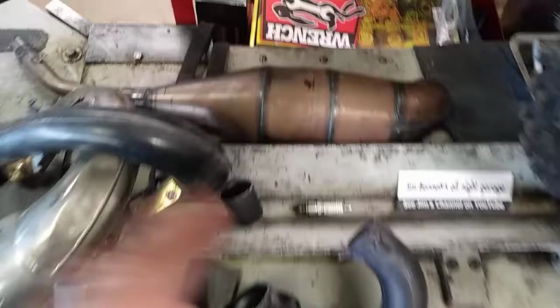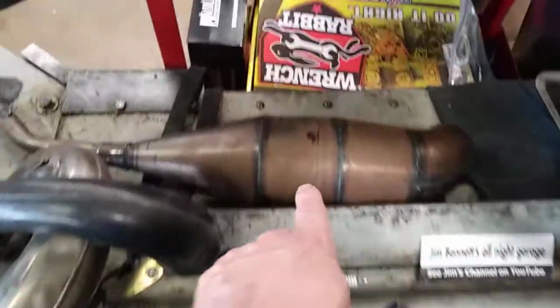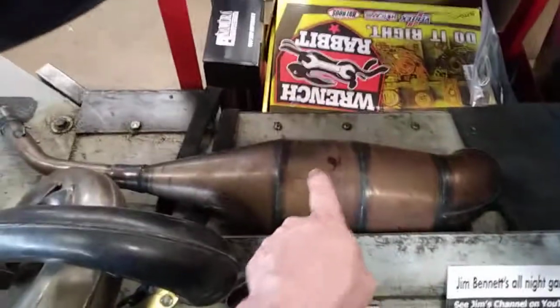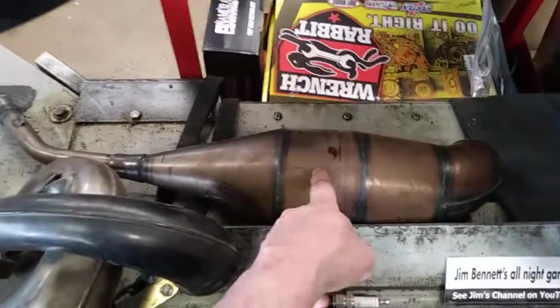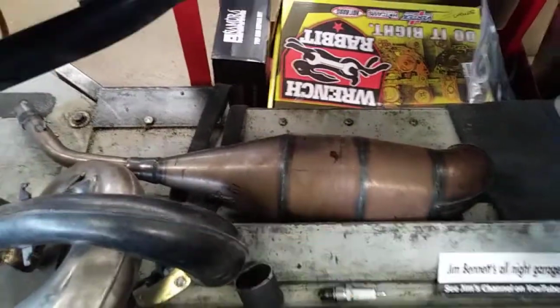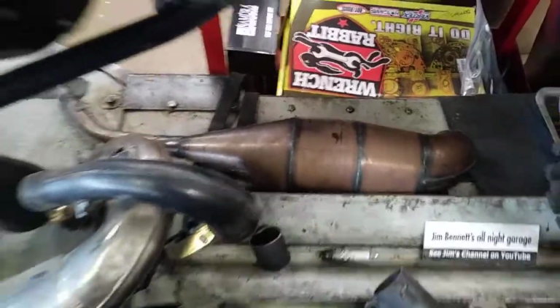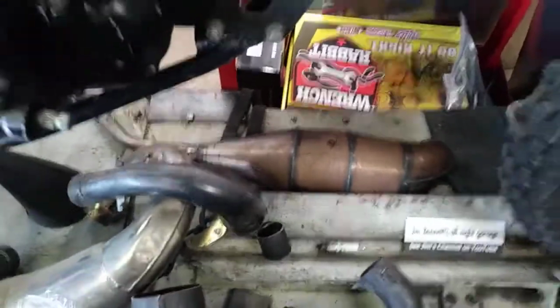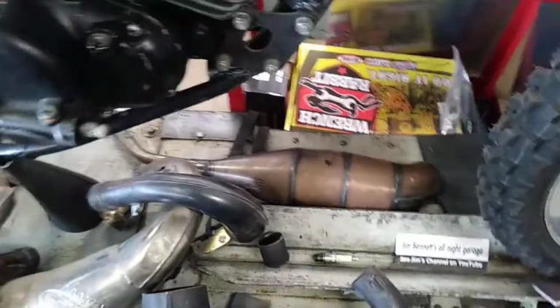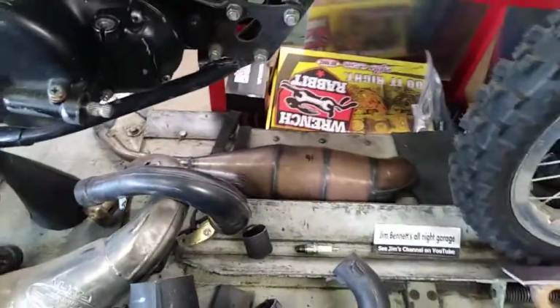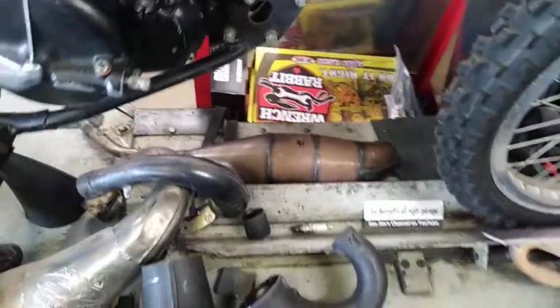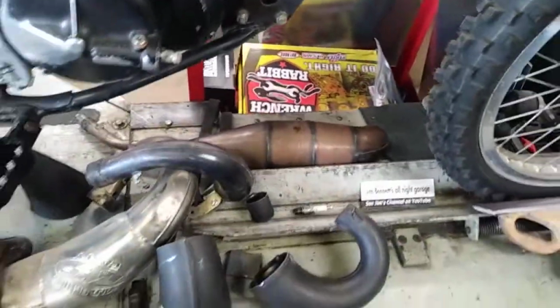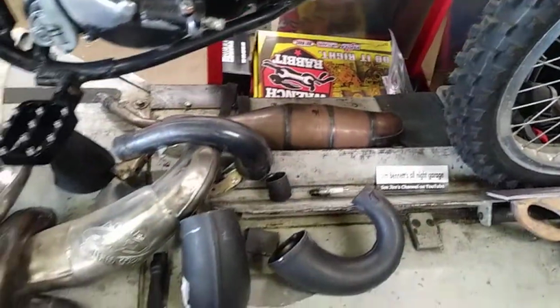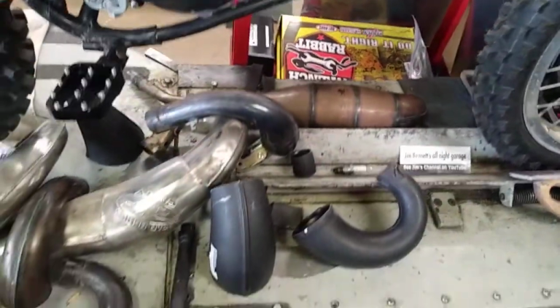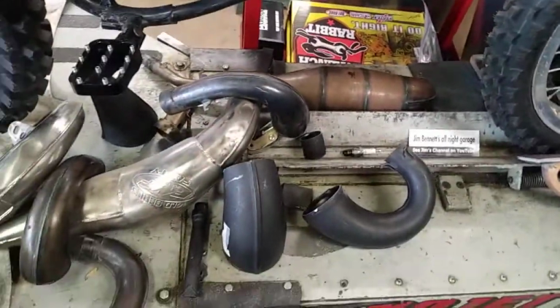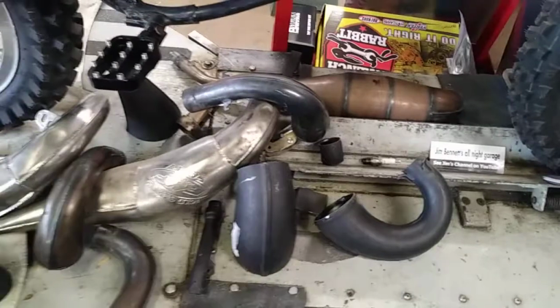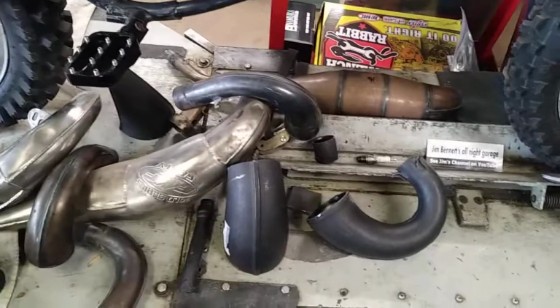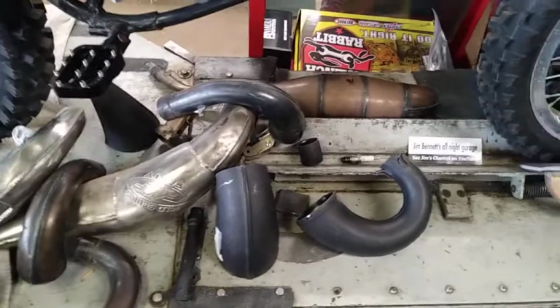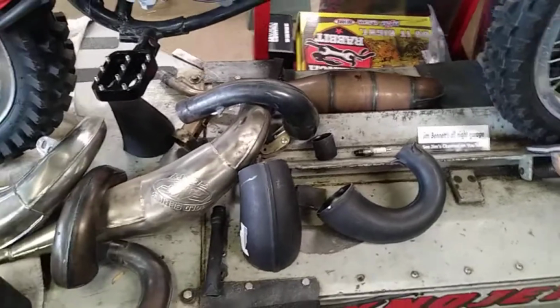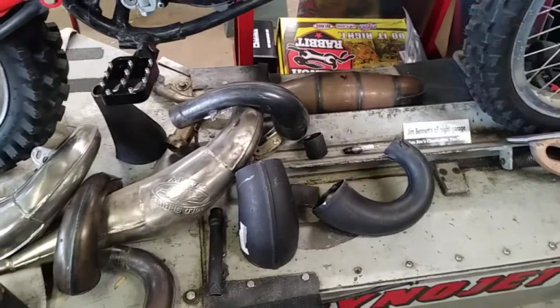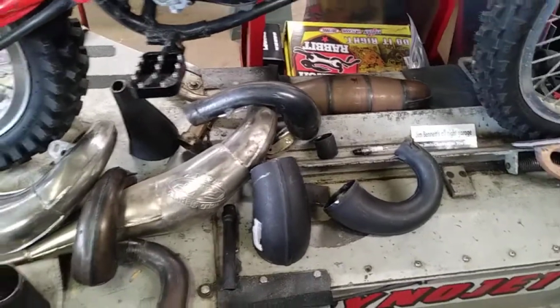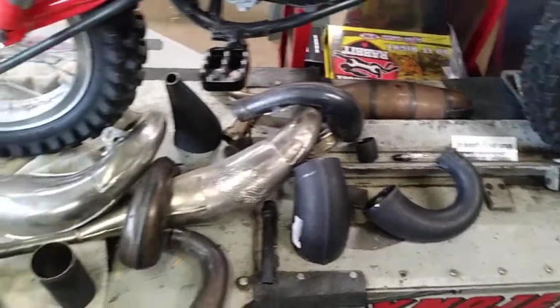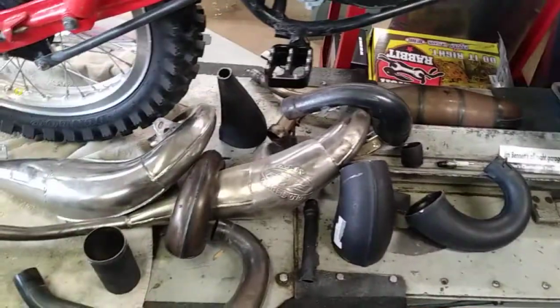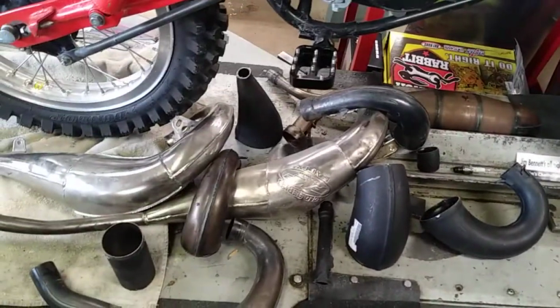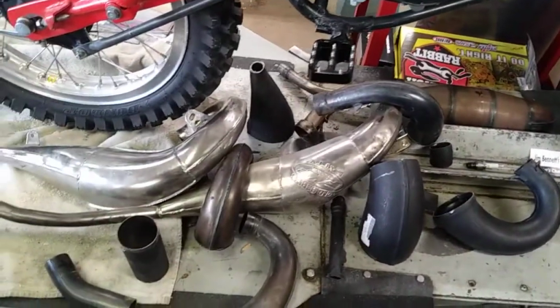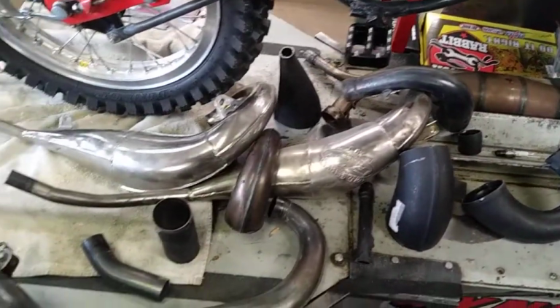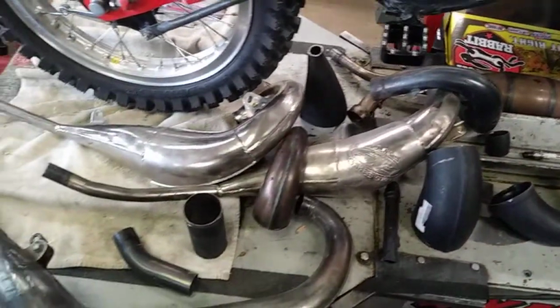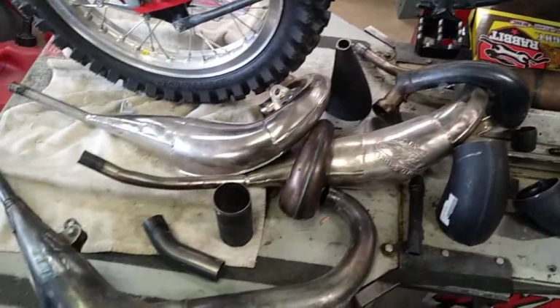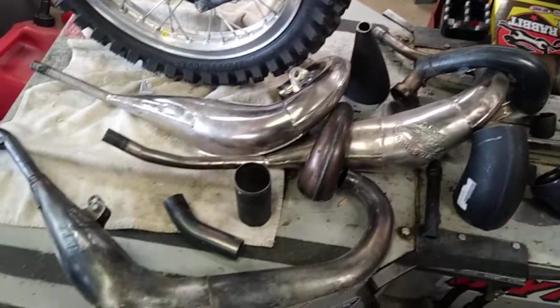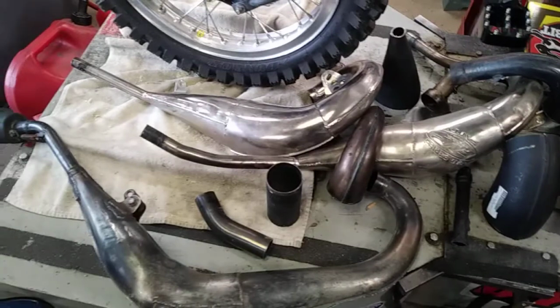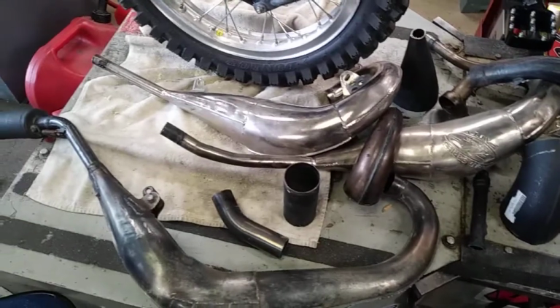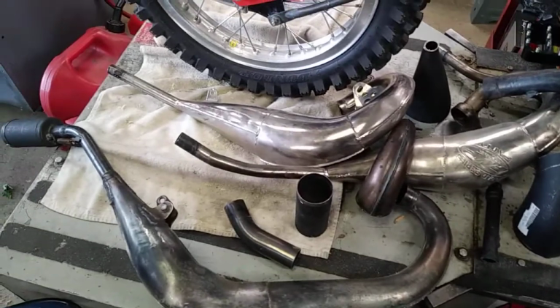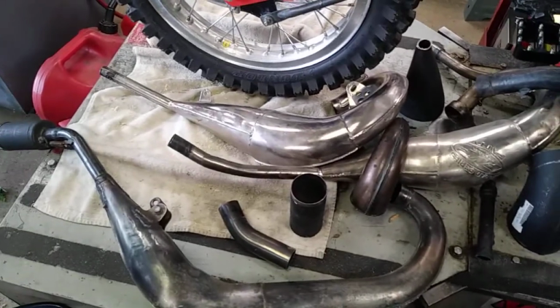This pipe here is a high-performance go-kart pipe. So I kind of pick and choose, chop and weld, and try to come up with a pipe.